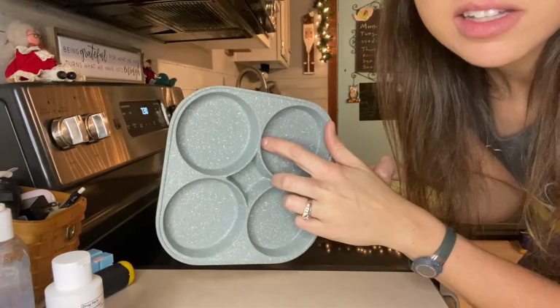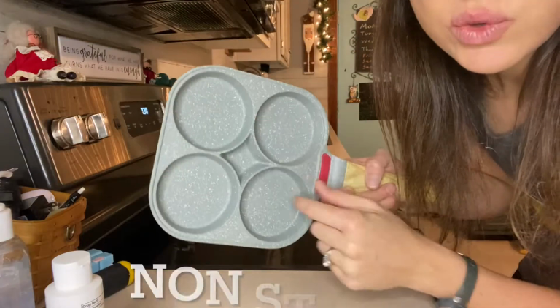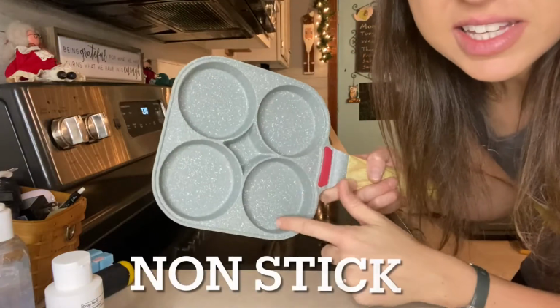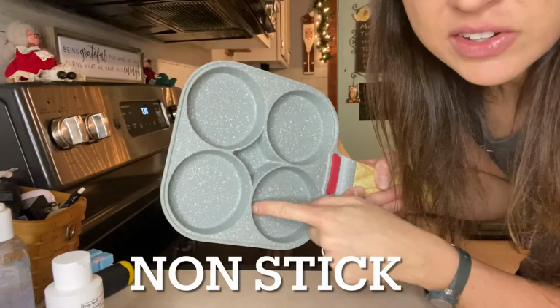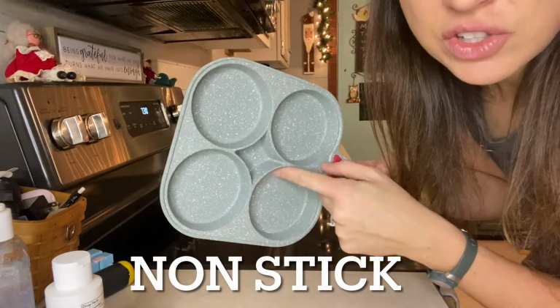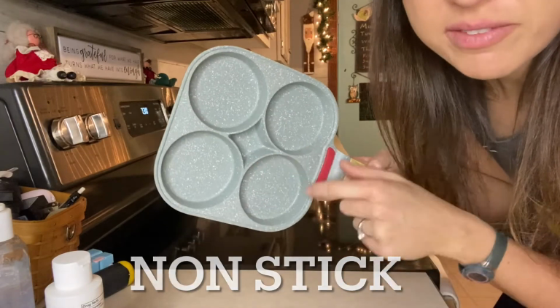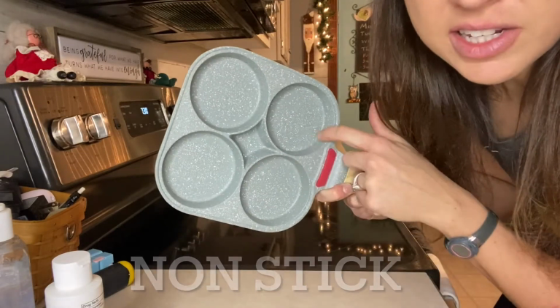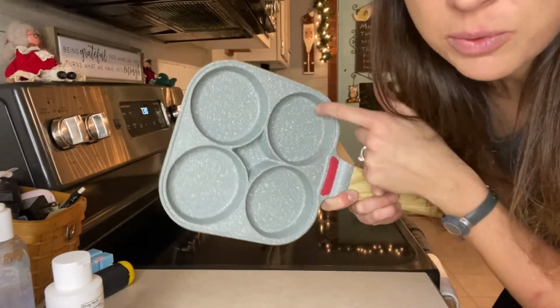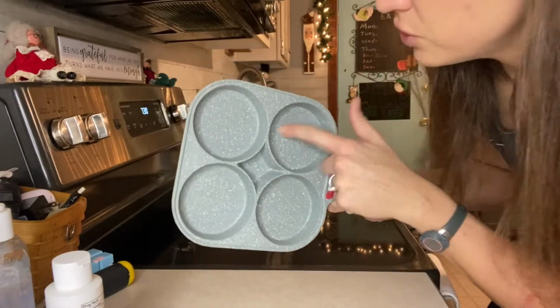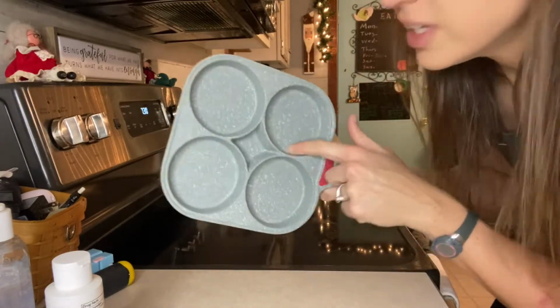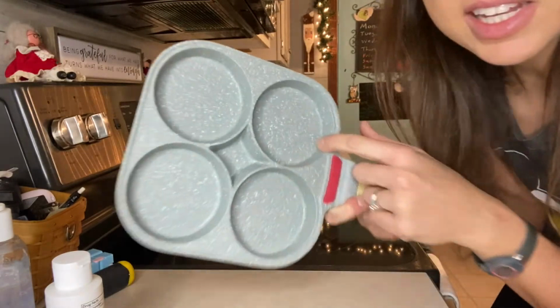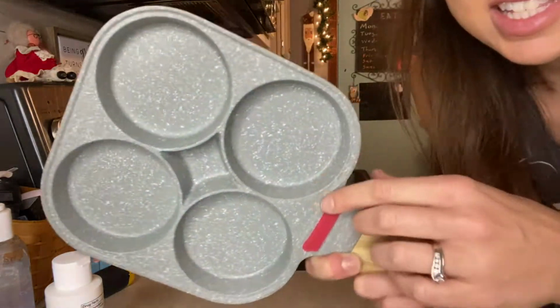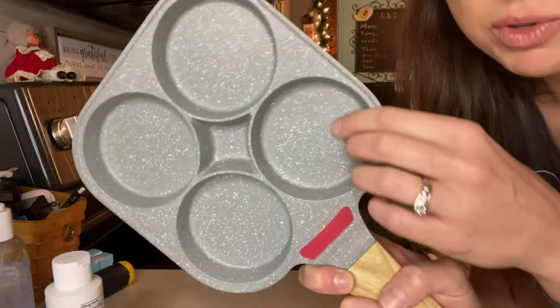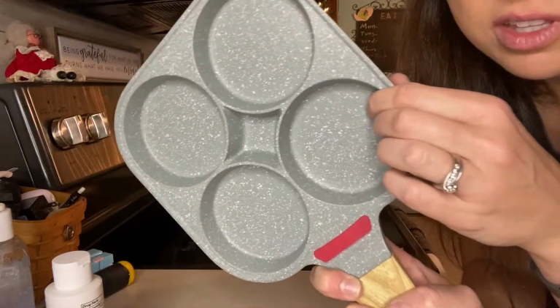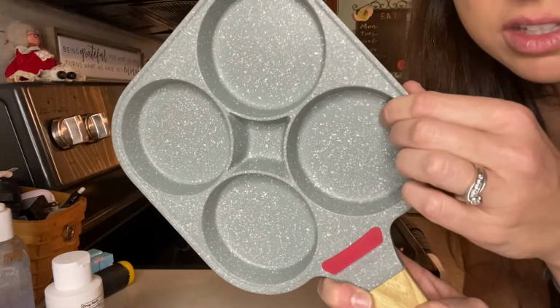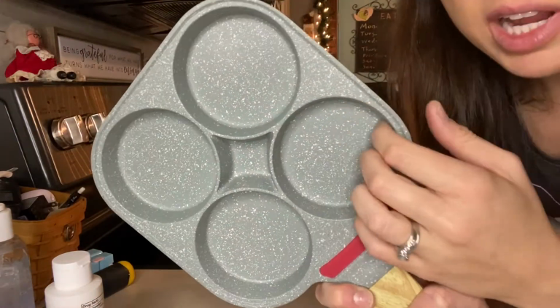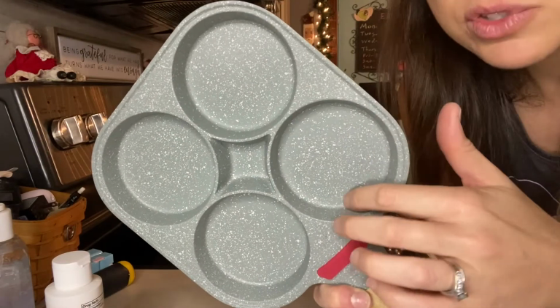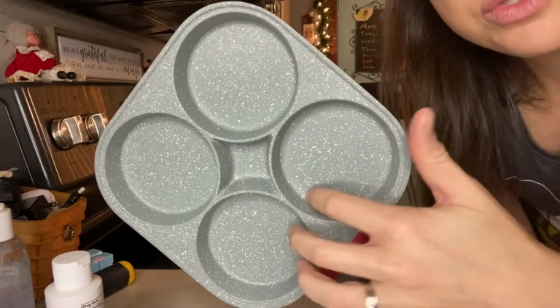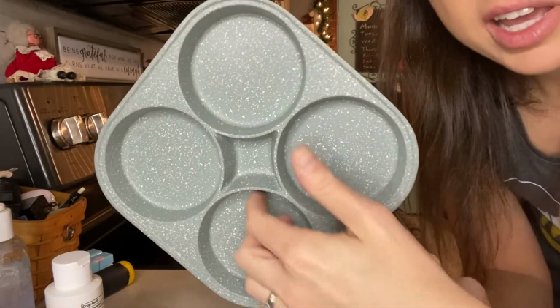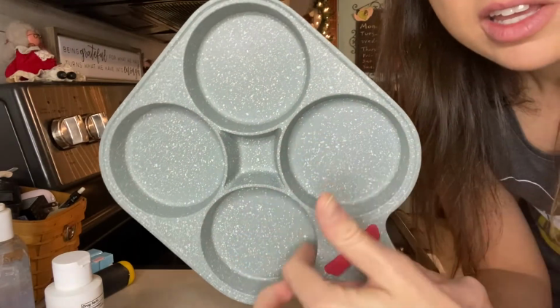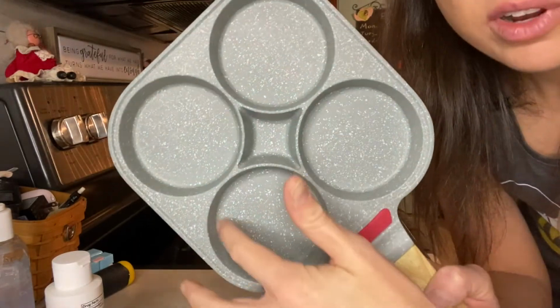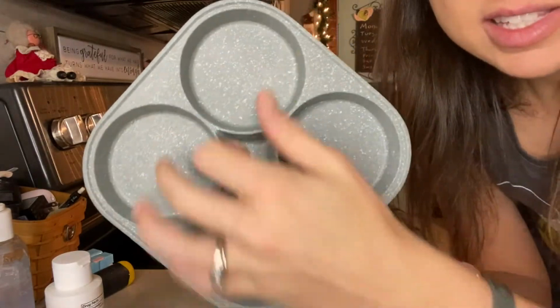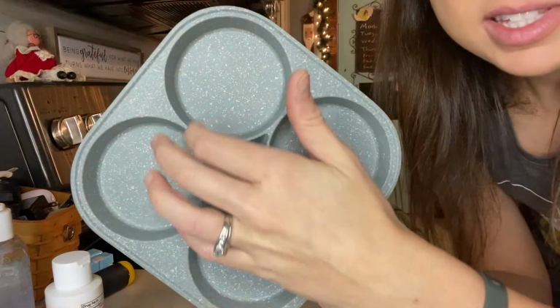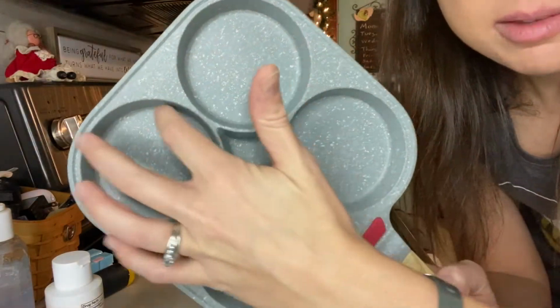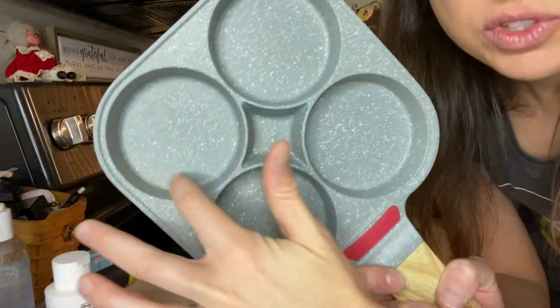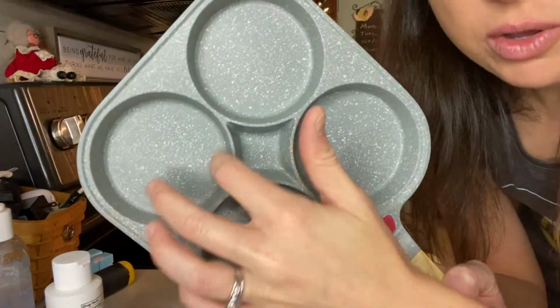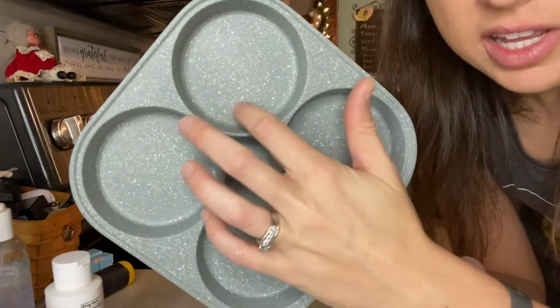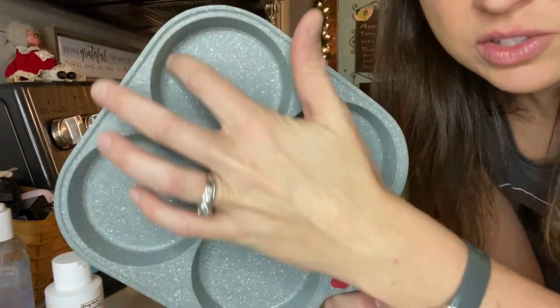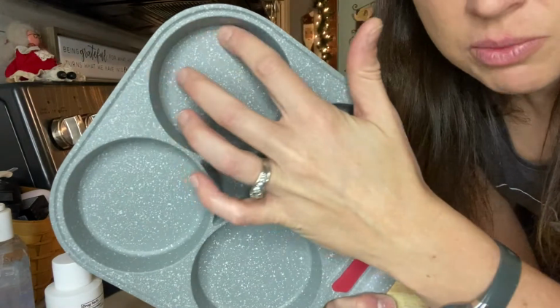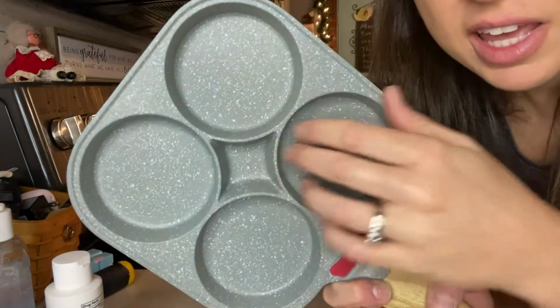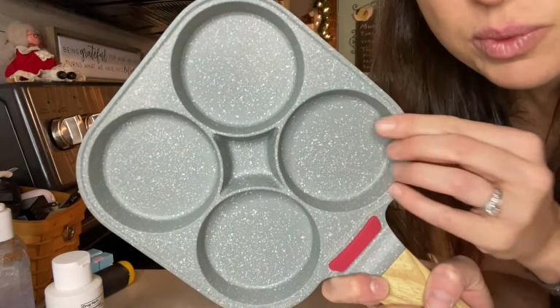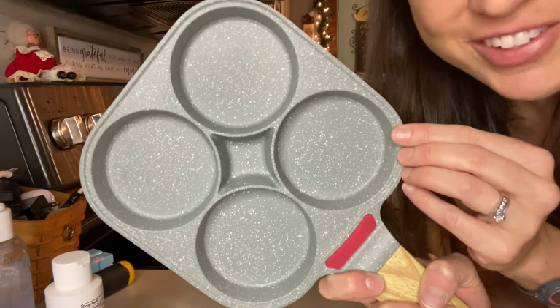You can see there are no rivets, screws, or anything — it's nice and smooth. You are able to fry four eggs at one time. You can do poached eggs, you can do pancakes, whatever you need.